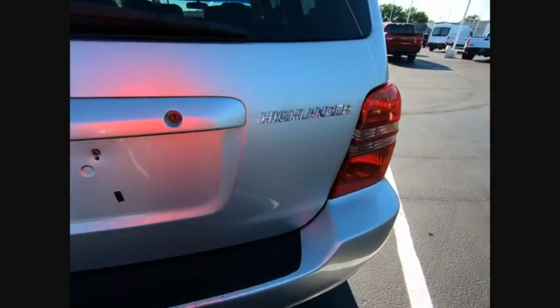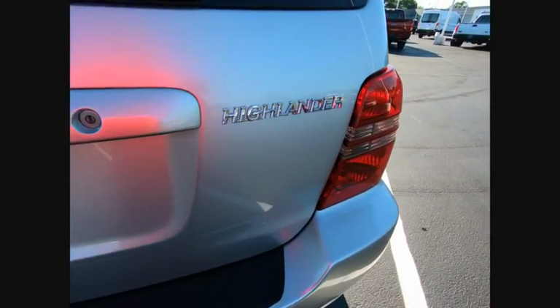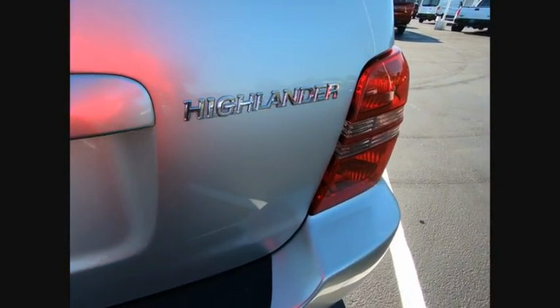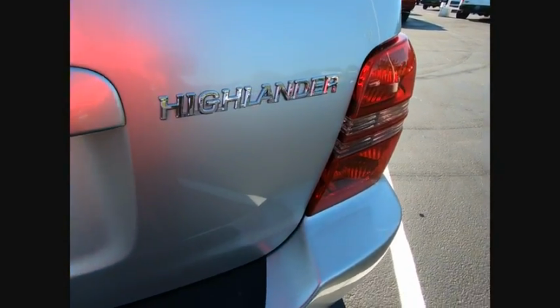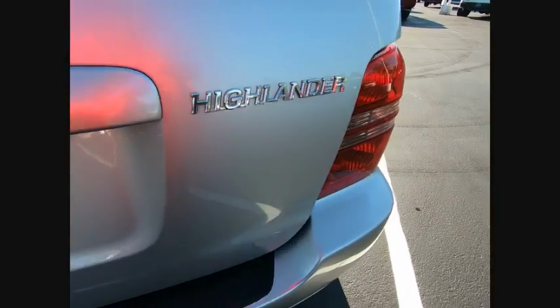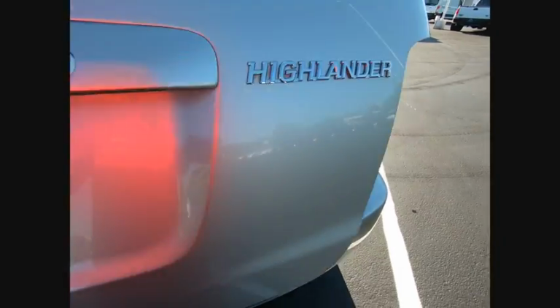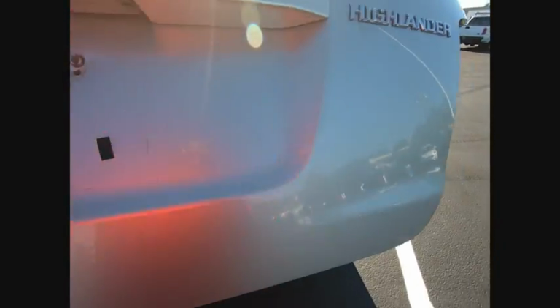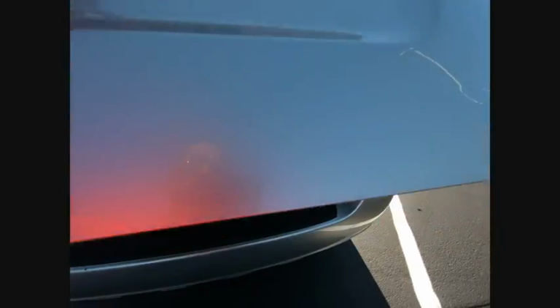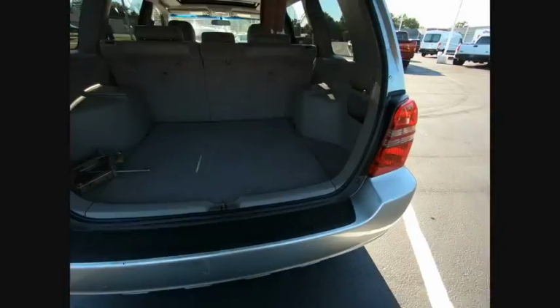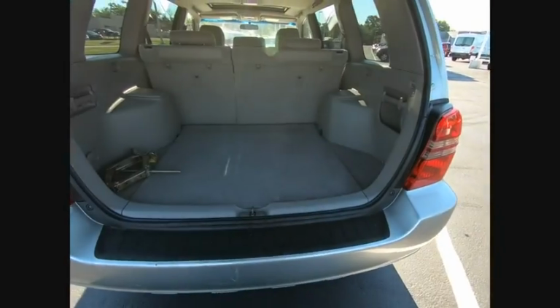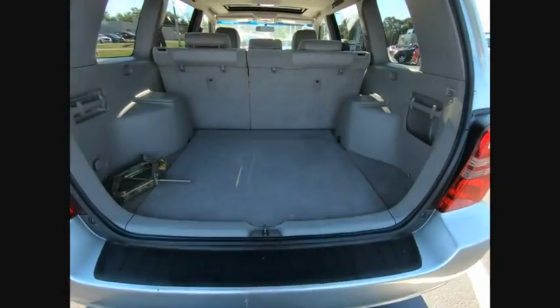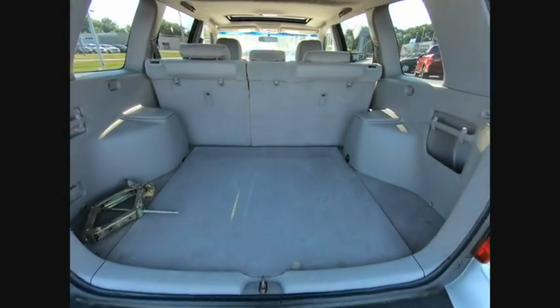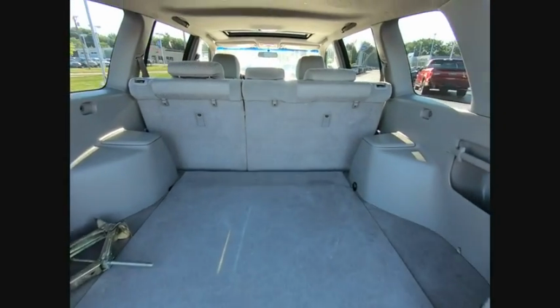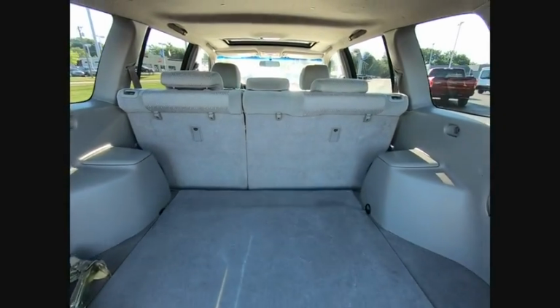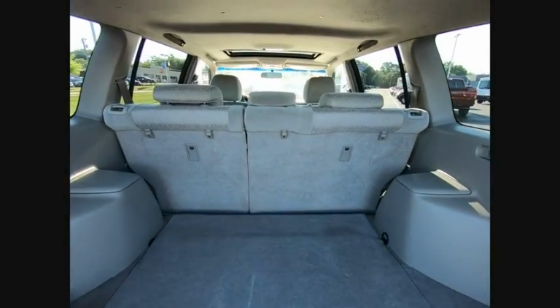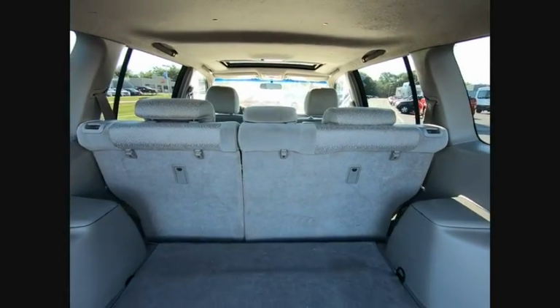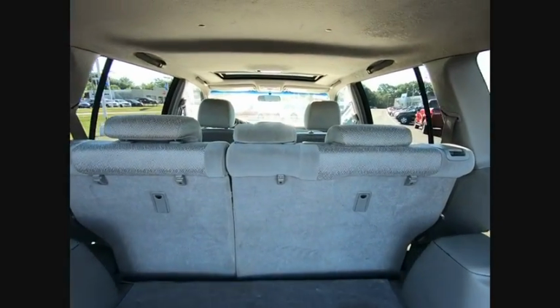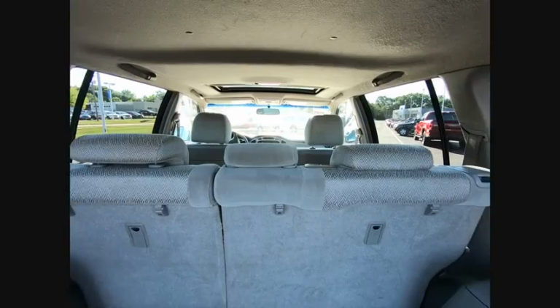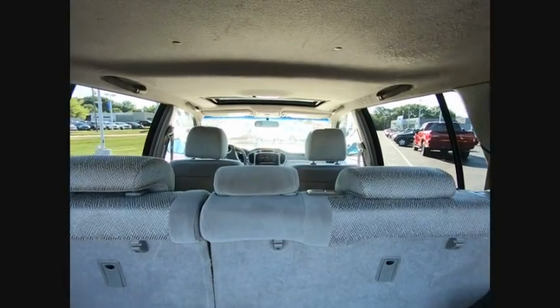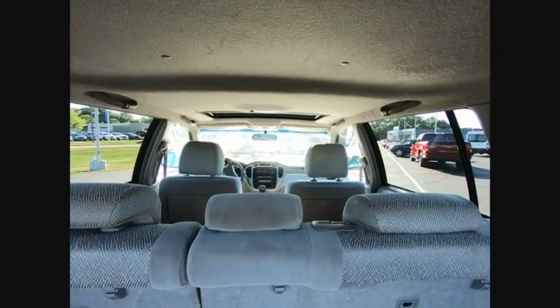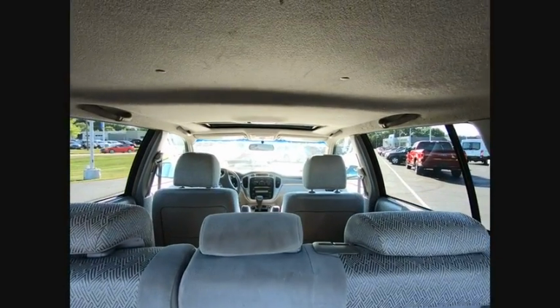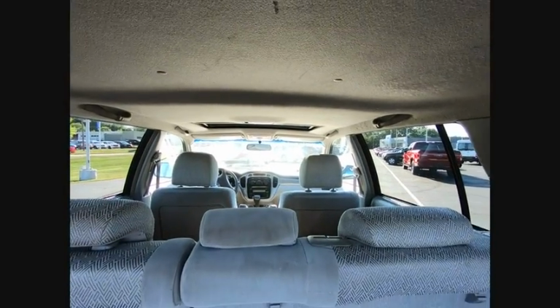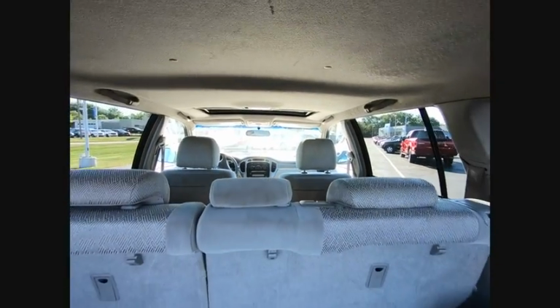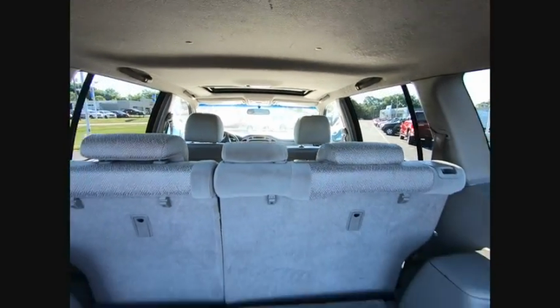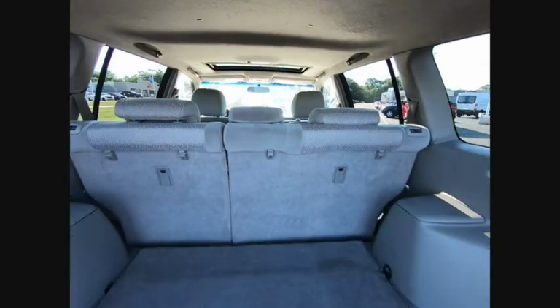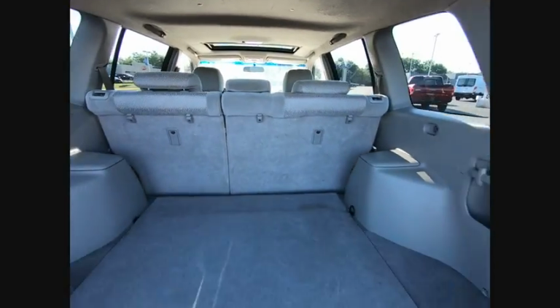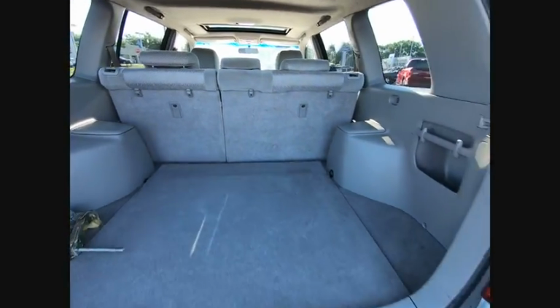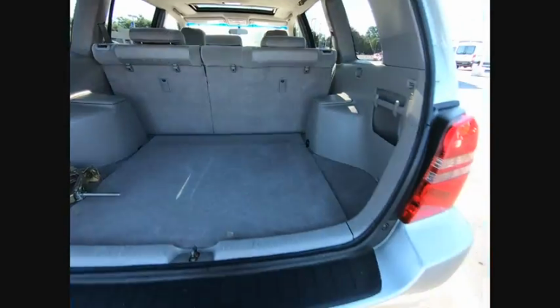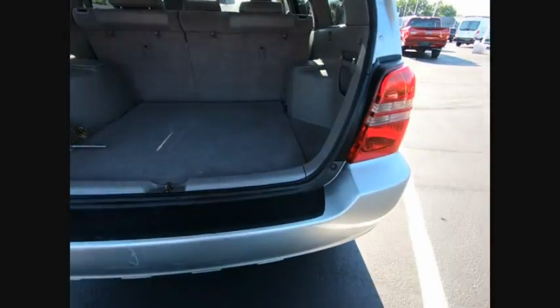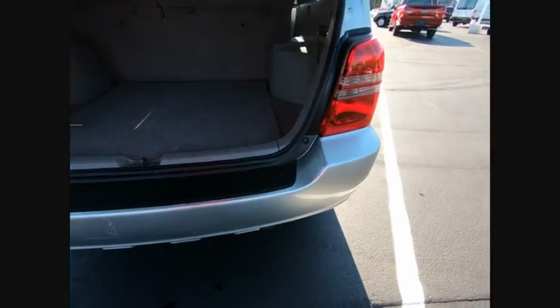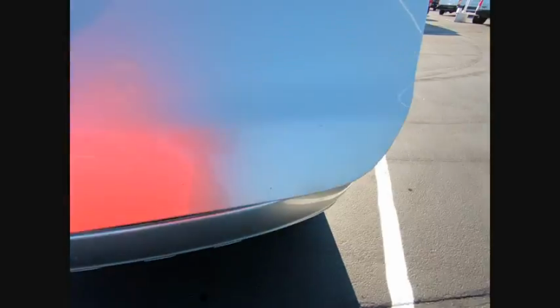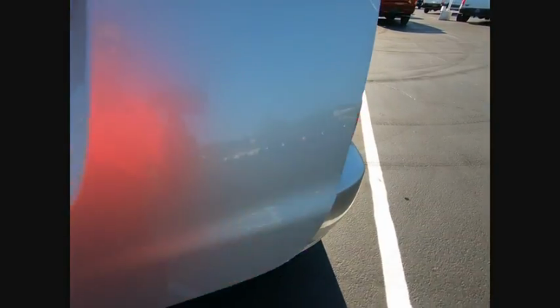A 2010 top safety pick, the Highlander is where substance meets style and is priced below $10,000. This vehicle has less than 125,000 miles.